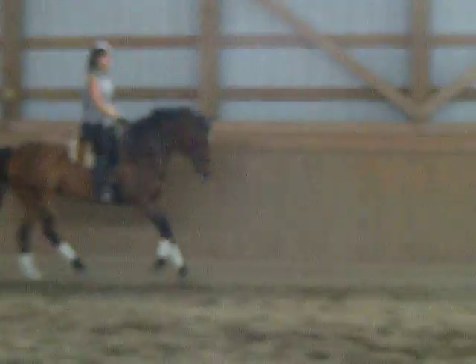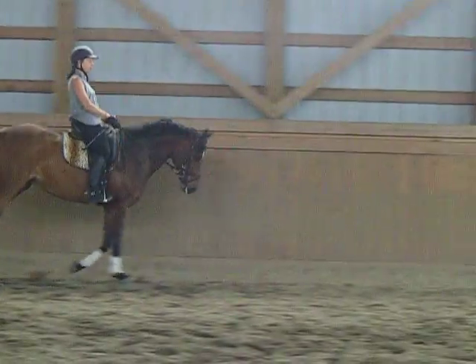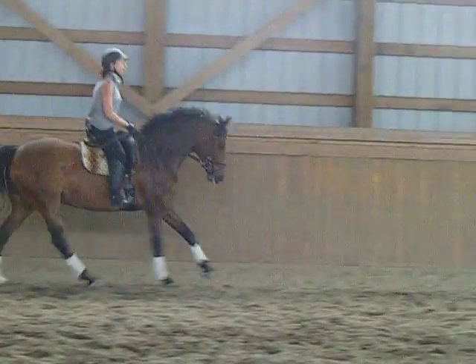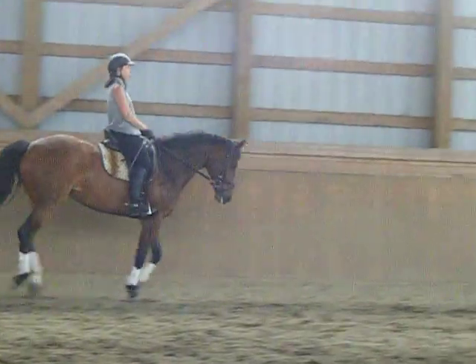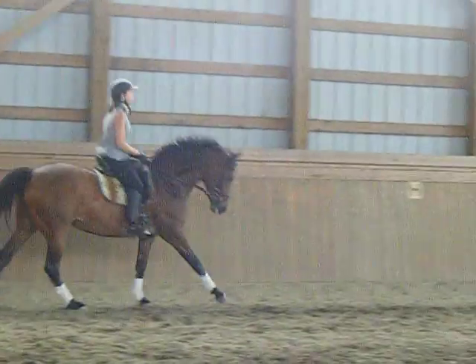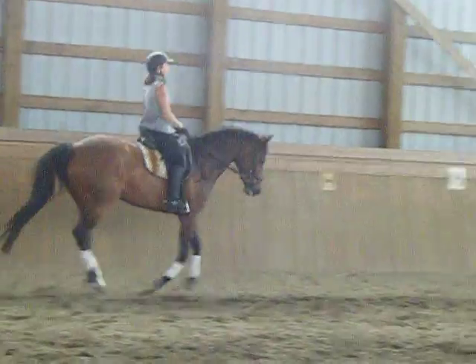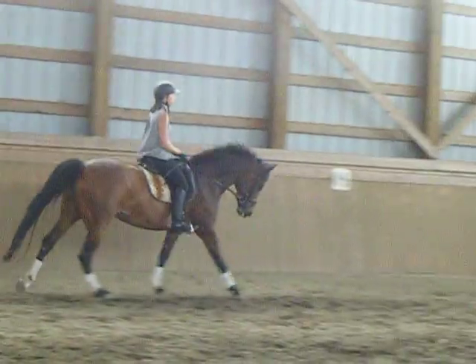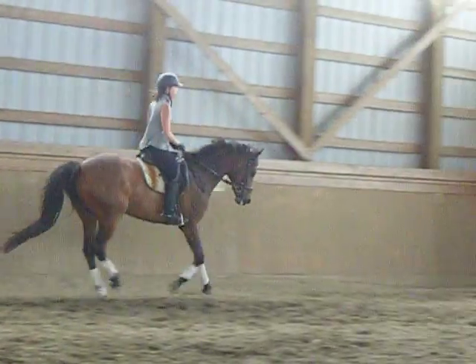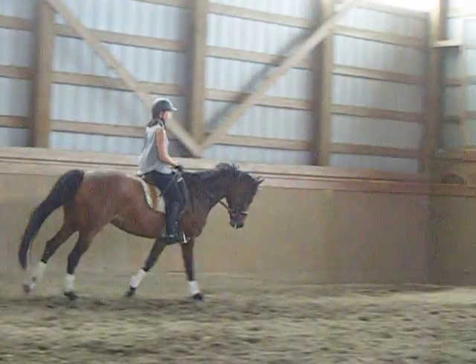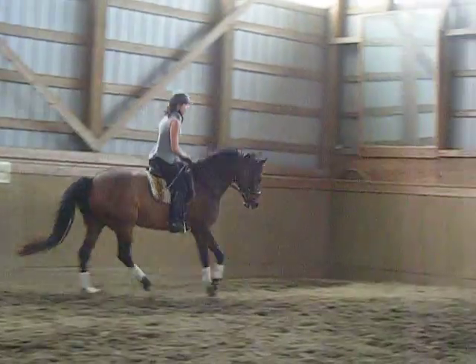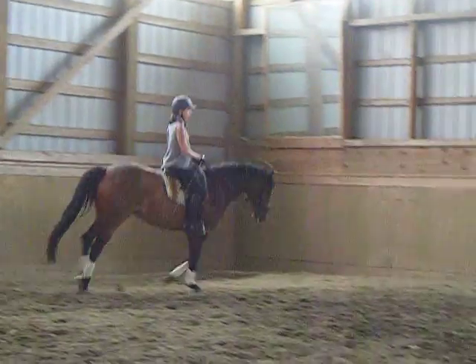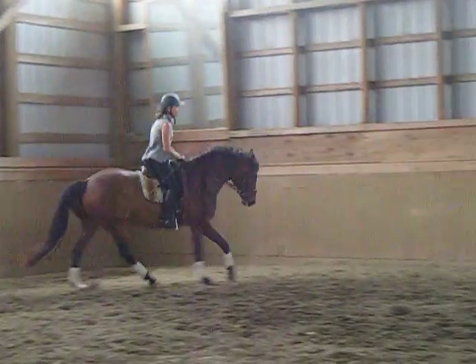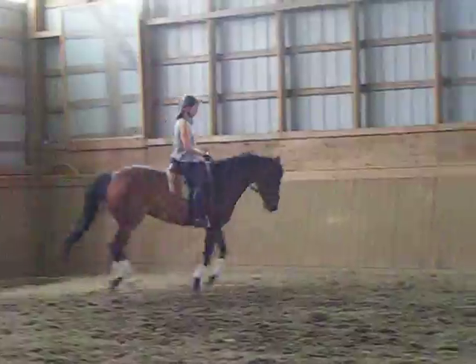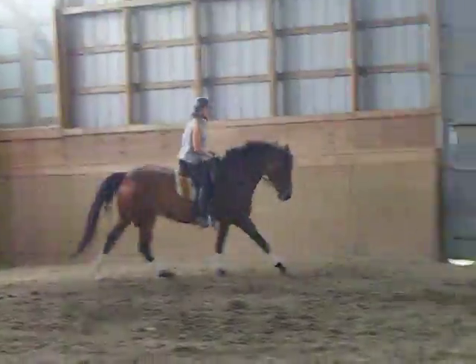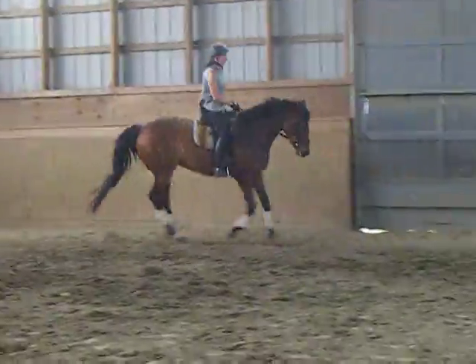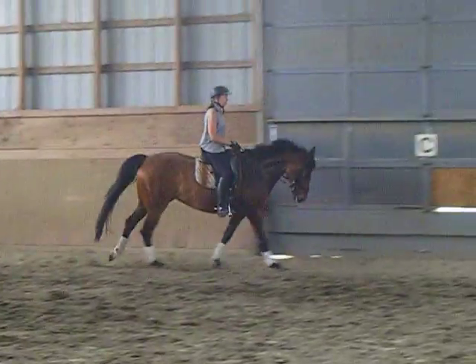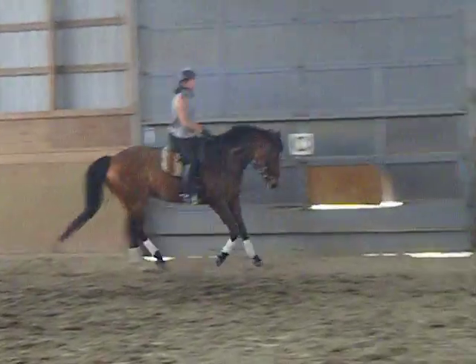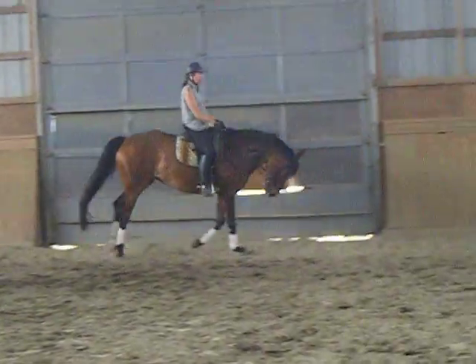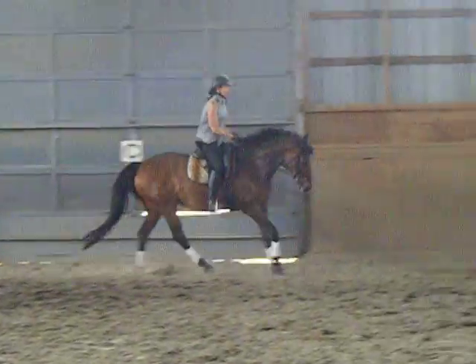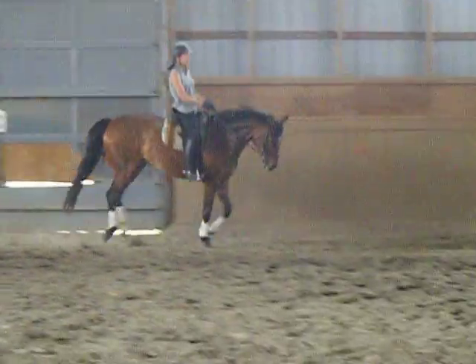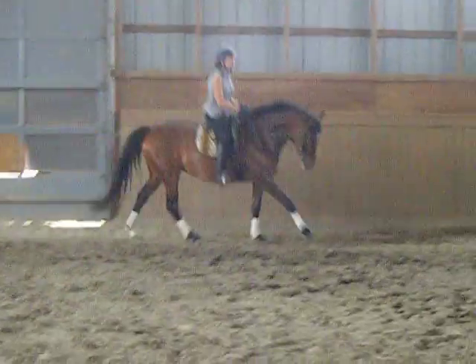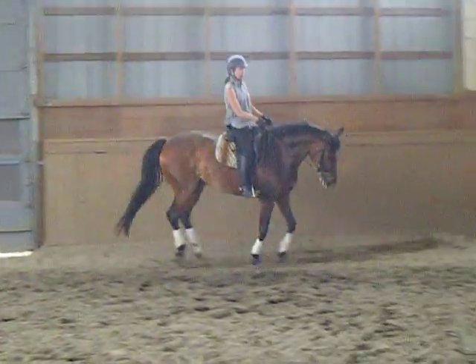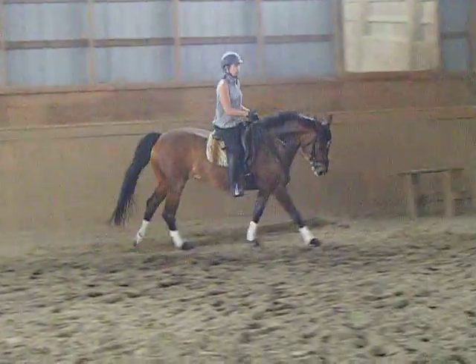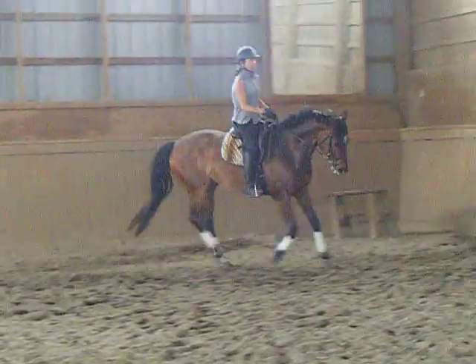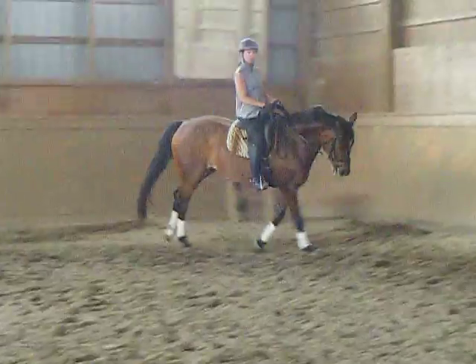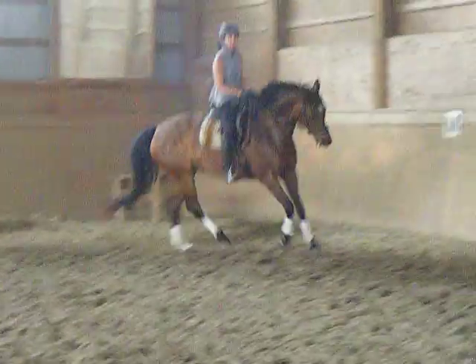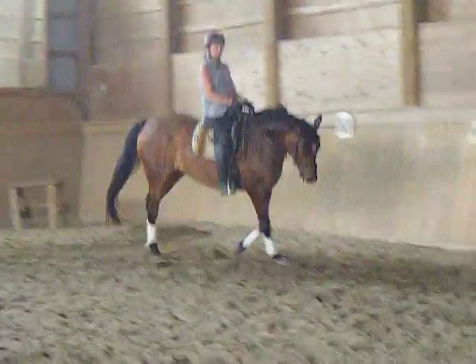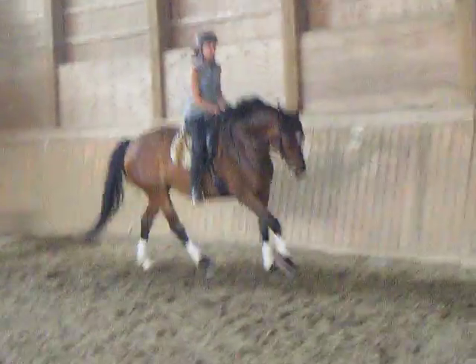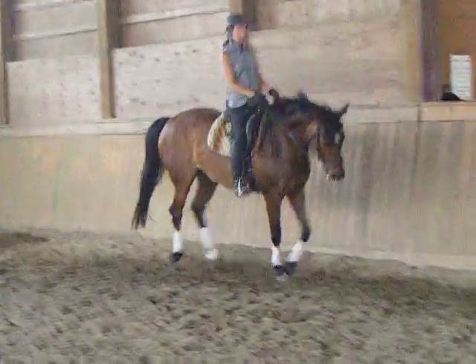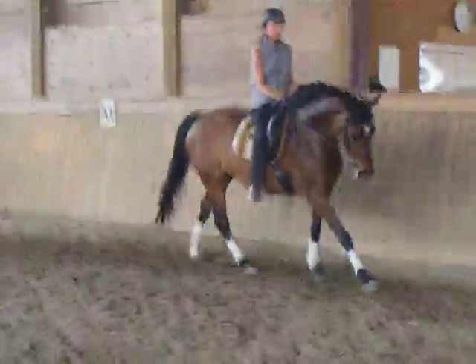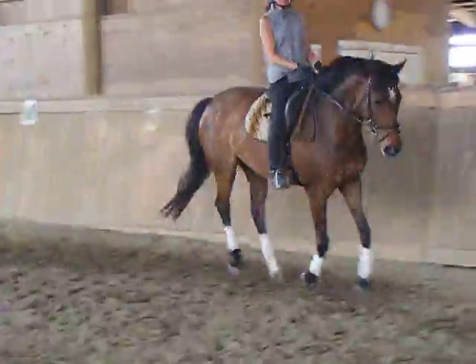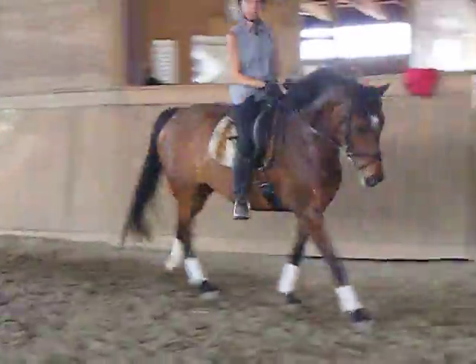Shoulder-in positioning and then ride a circle down here. Before we go to do the counter-canter, we want to make sure I'm backing up for you.